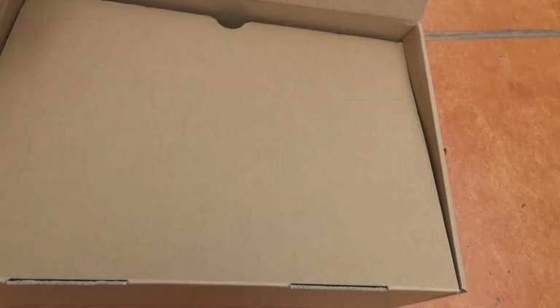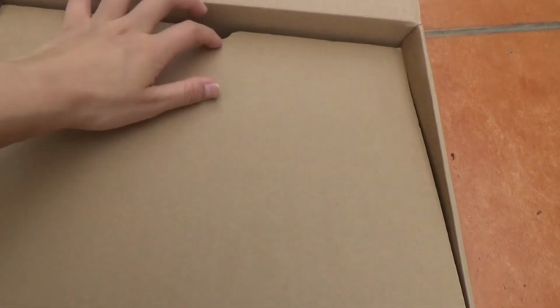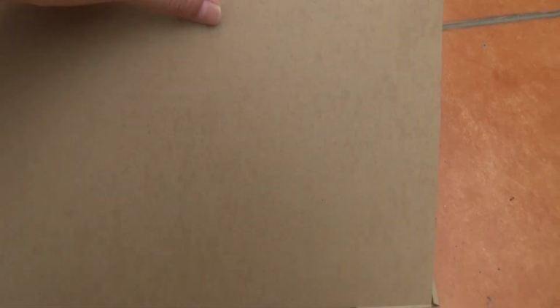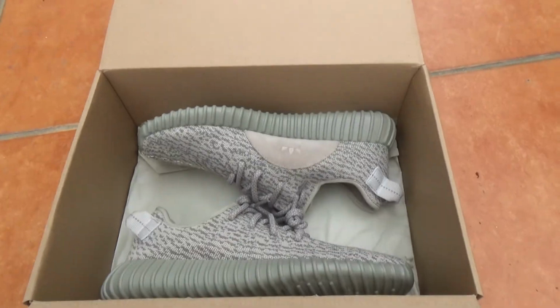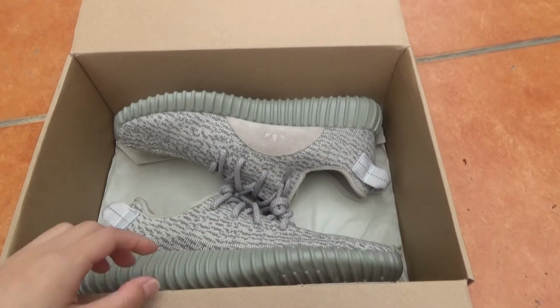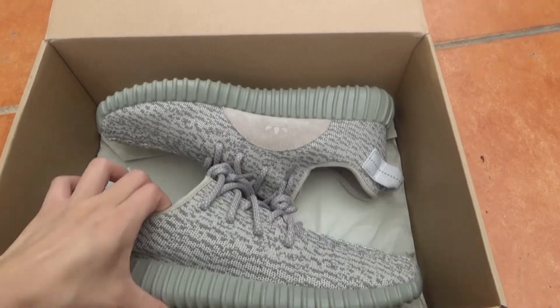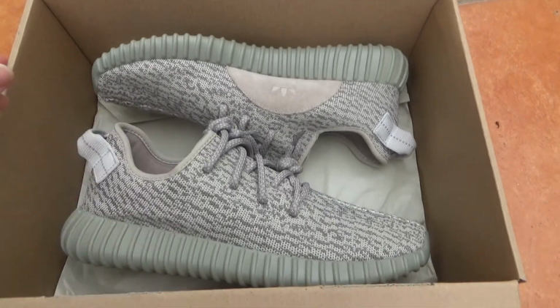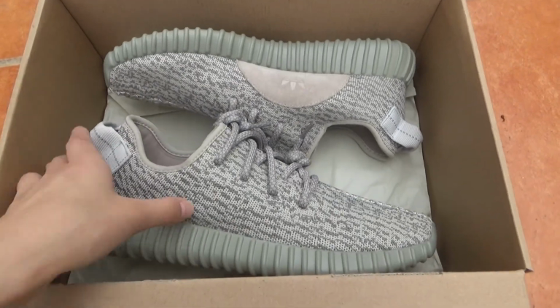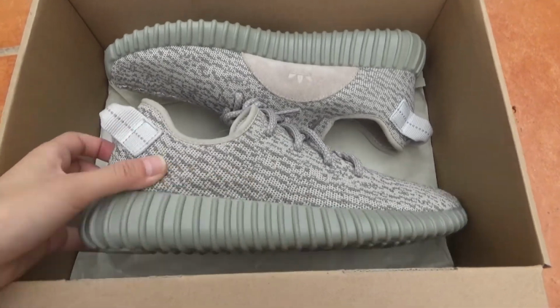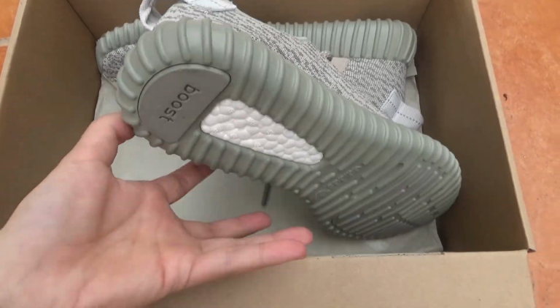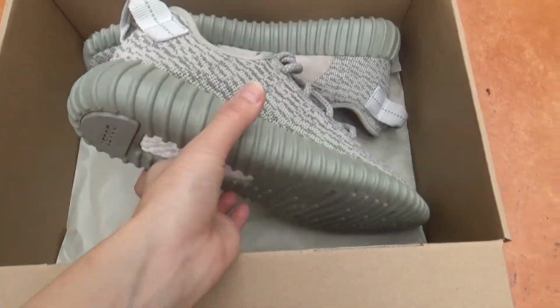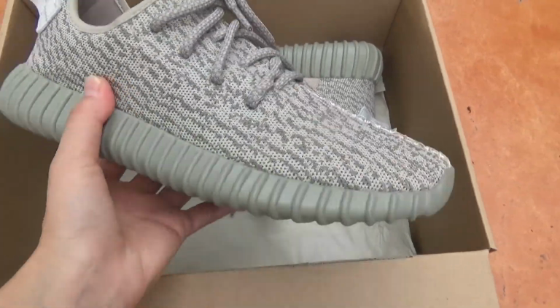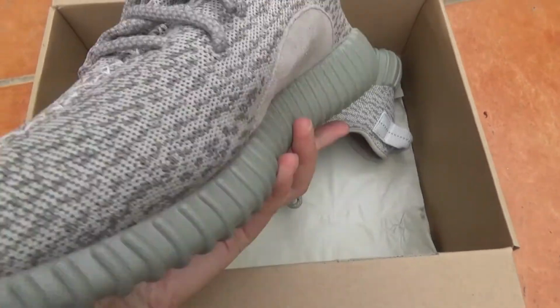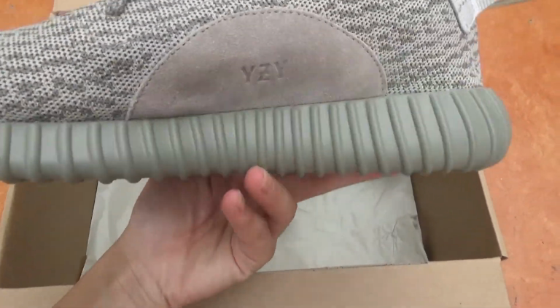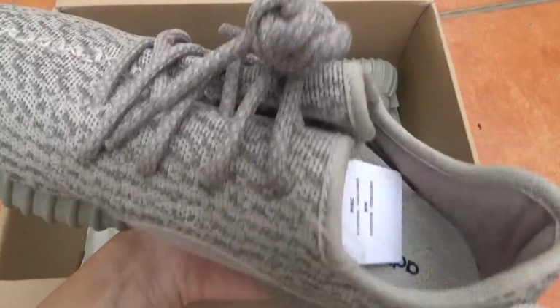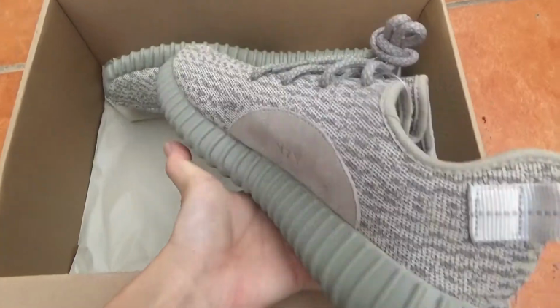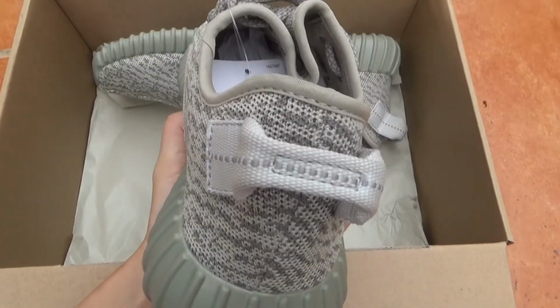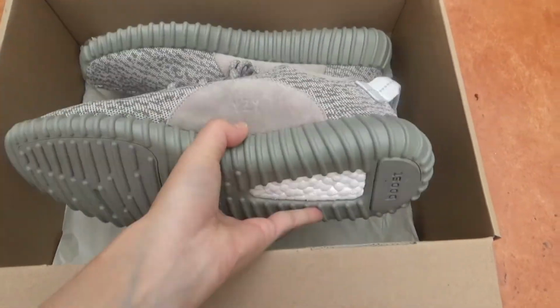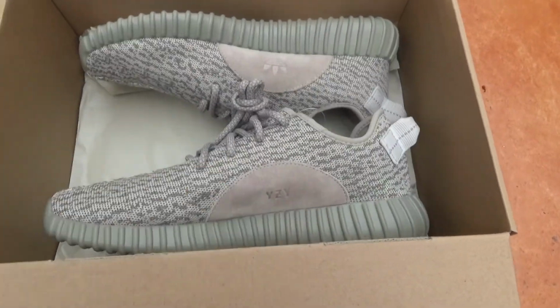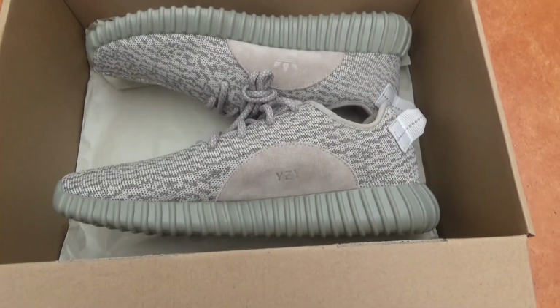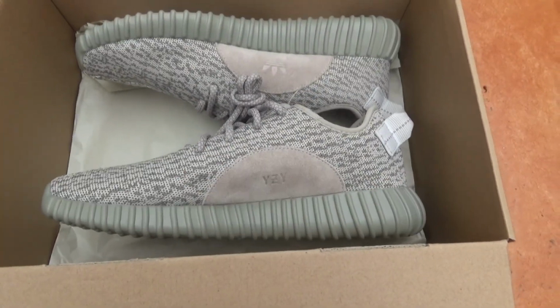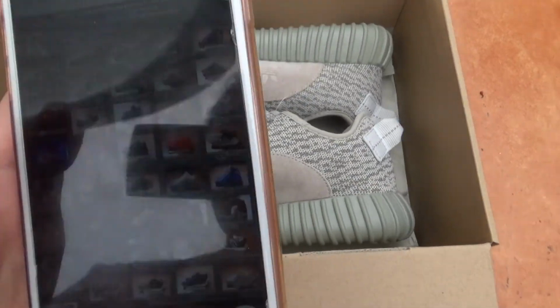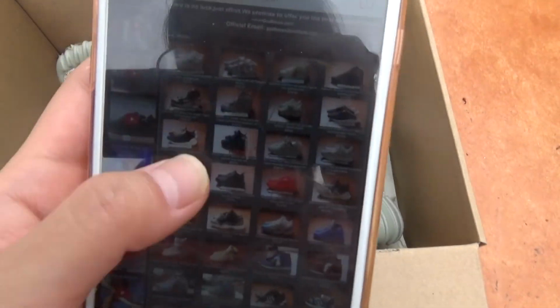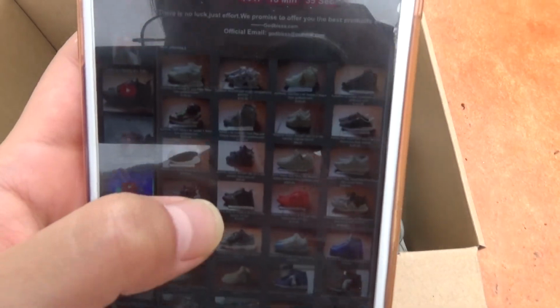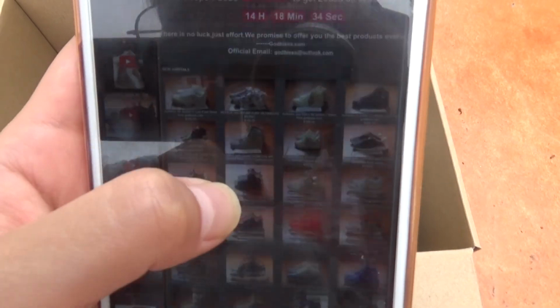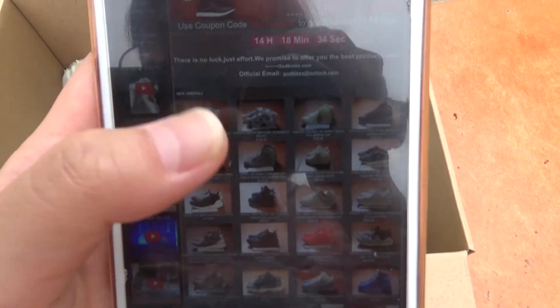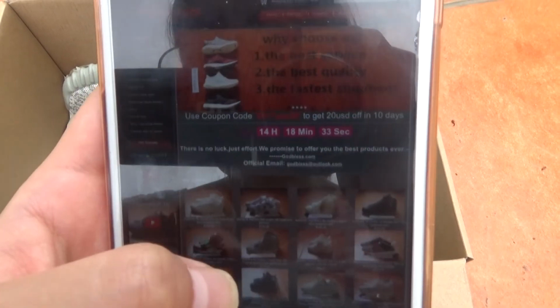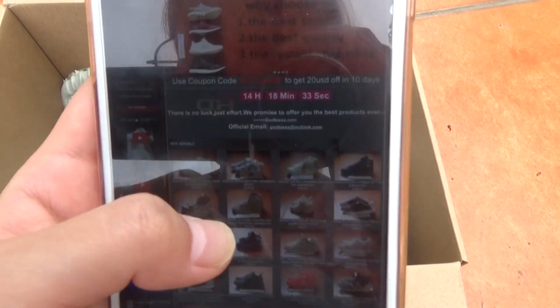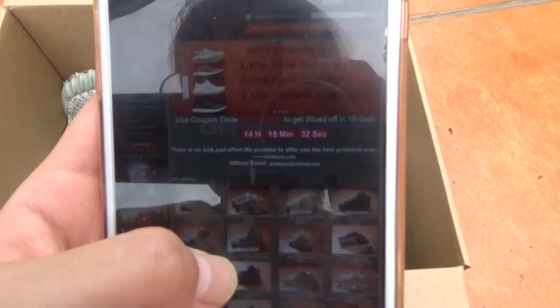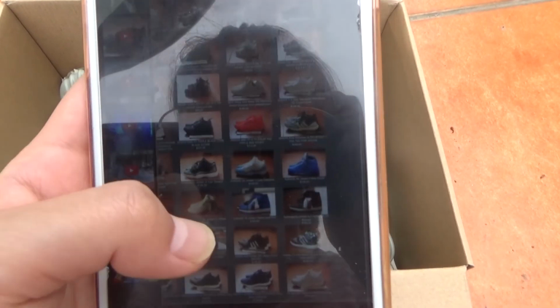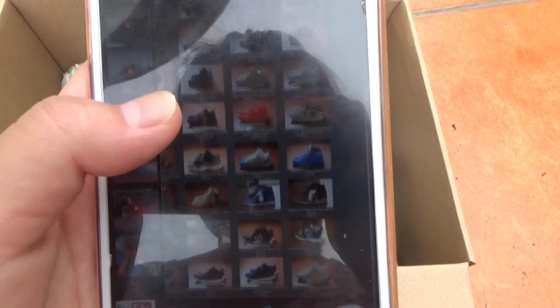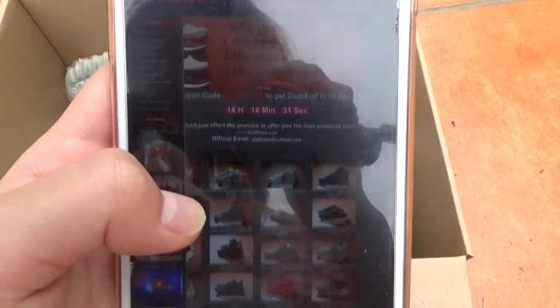This one is on sale on my website. So this is the Adidas Yeezy Boost. You can check my website — this one is on sale there.